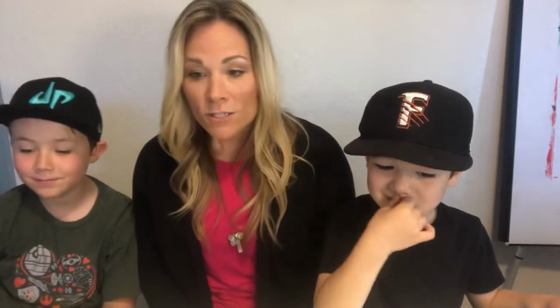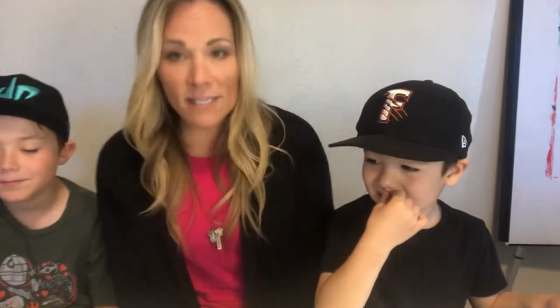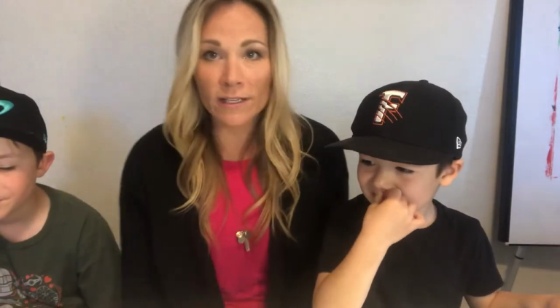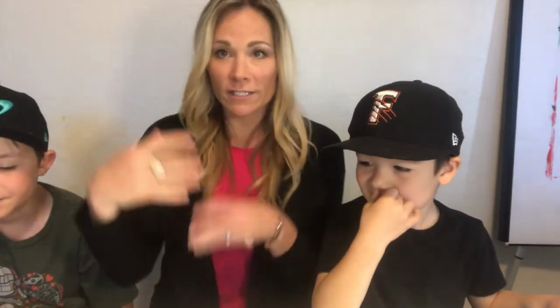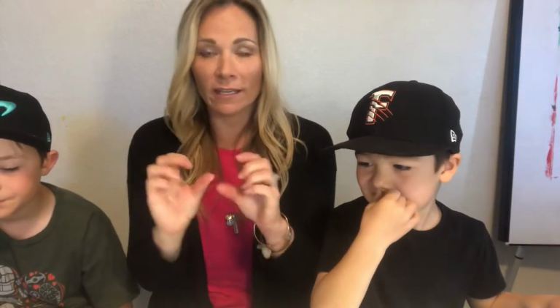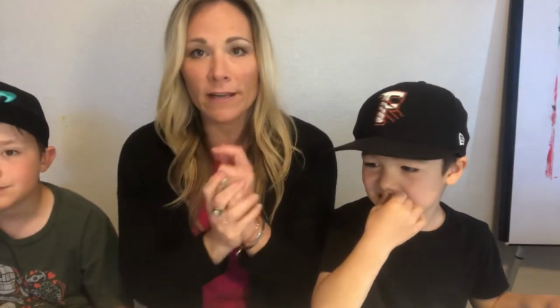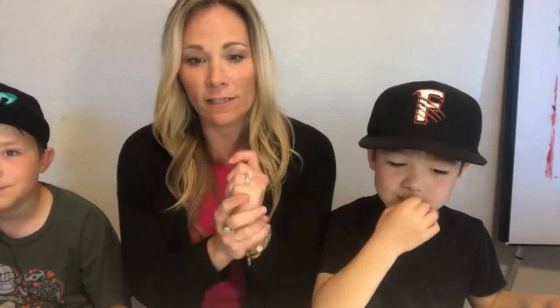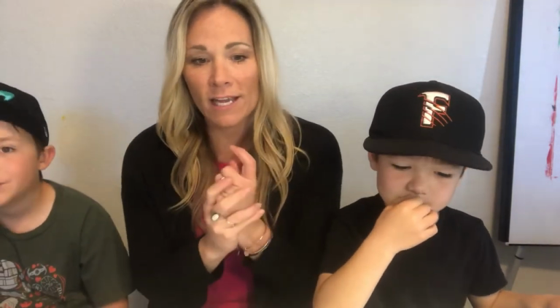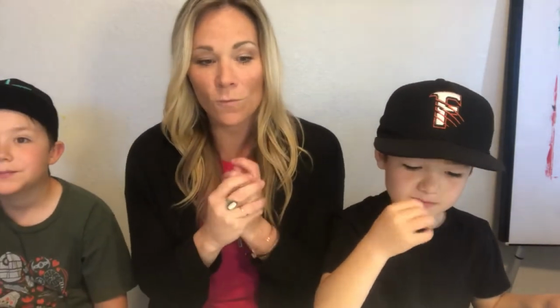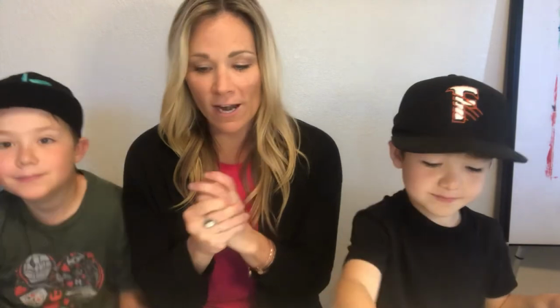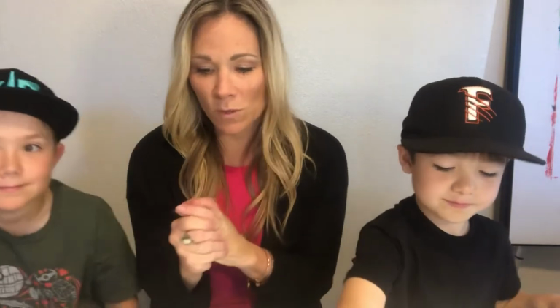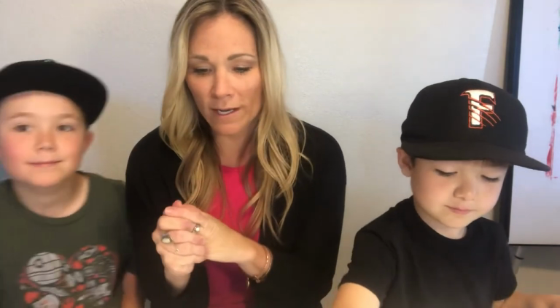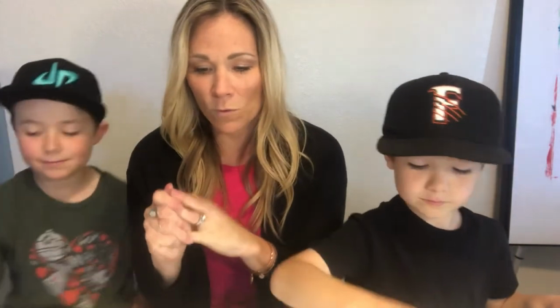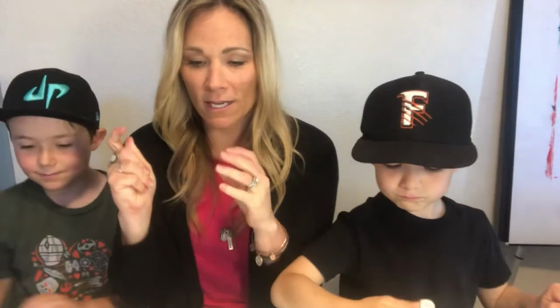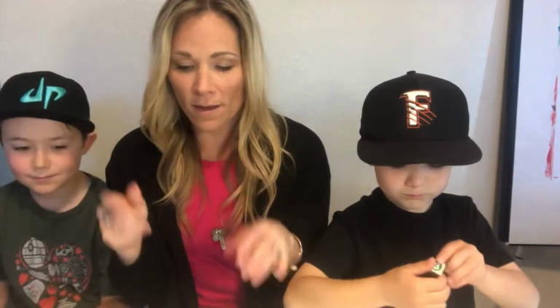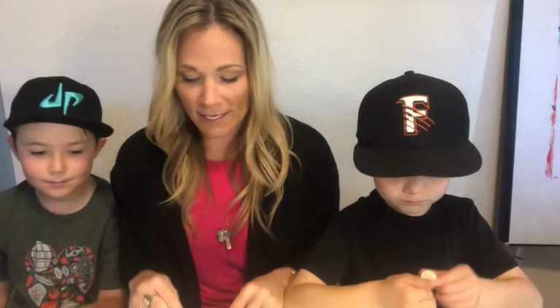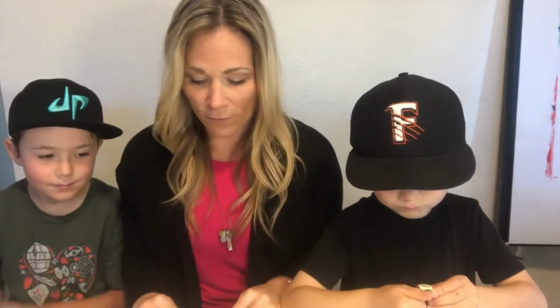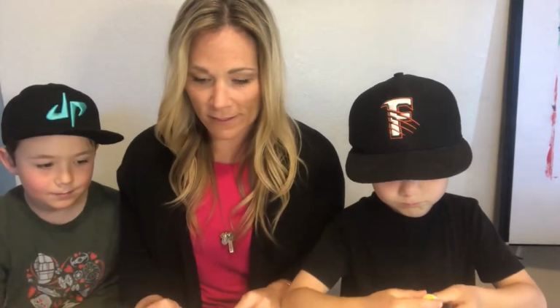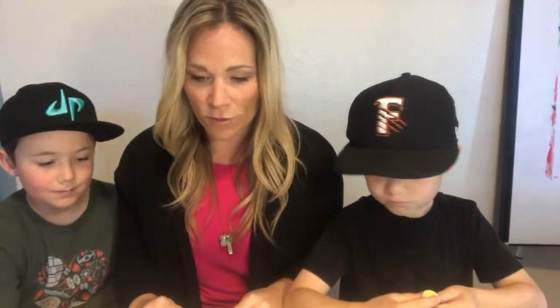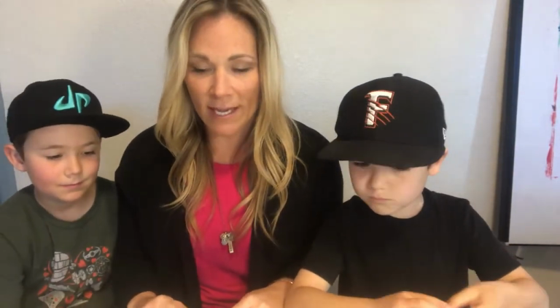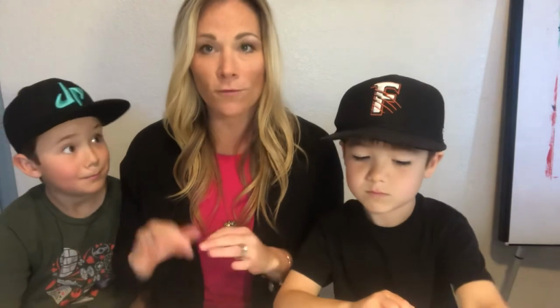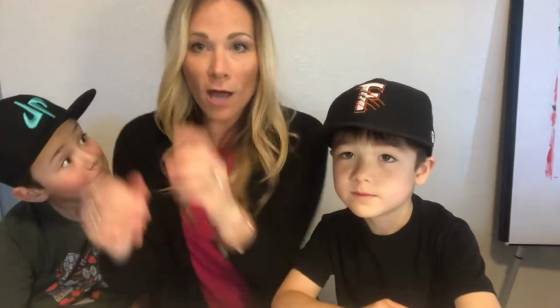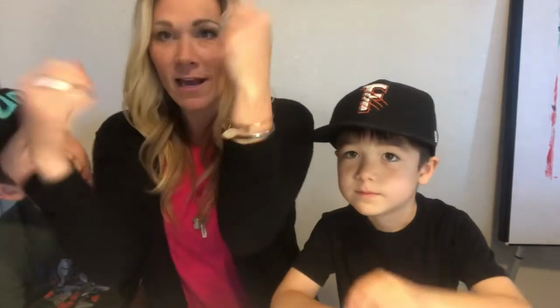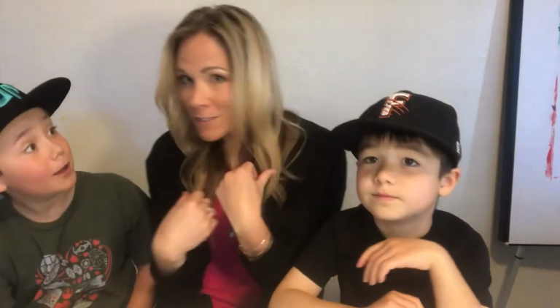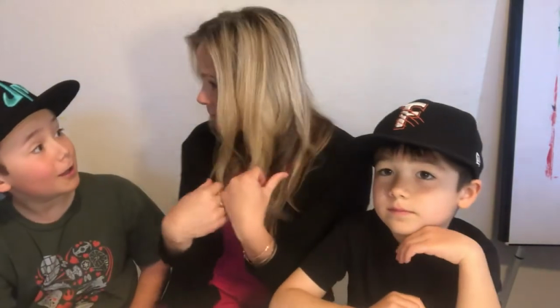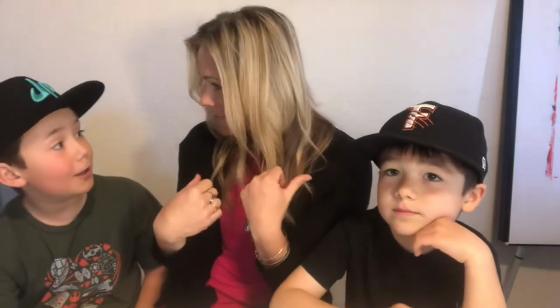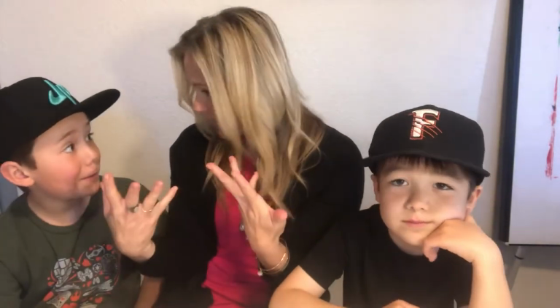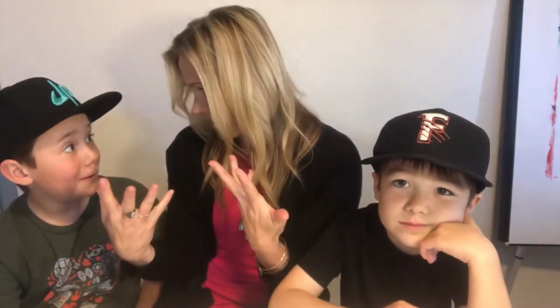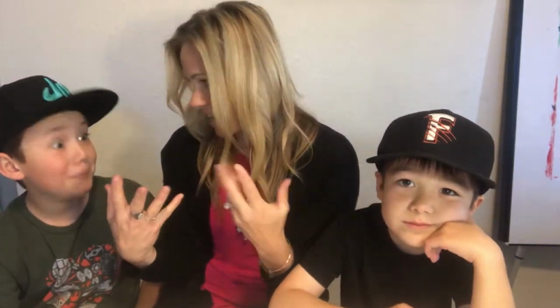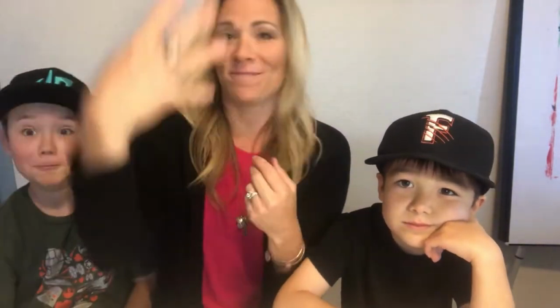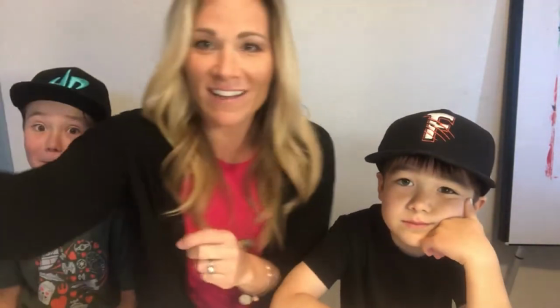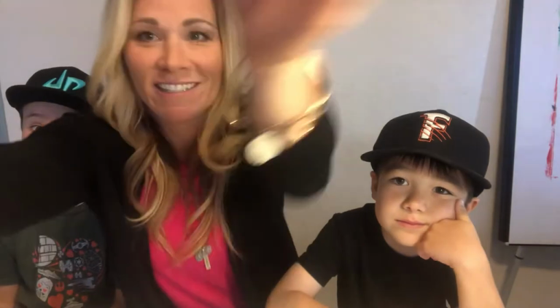So let's get started. We're going to tilt the camera down and you can watch our hands as we work. I'll be working upside down so that you can follow along, and the boys will be working right-side up.